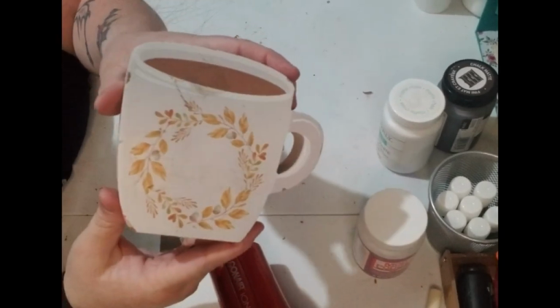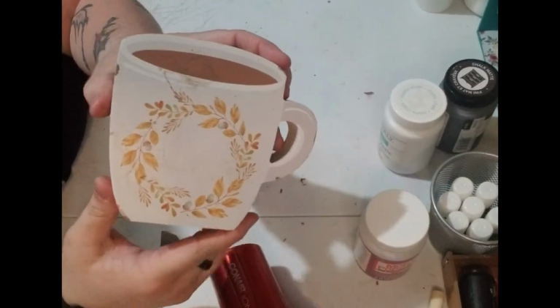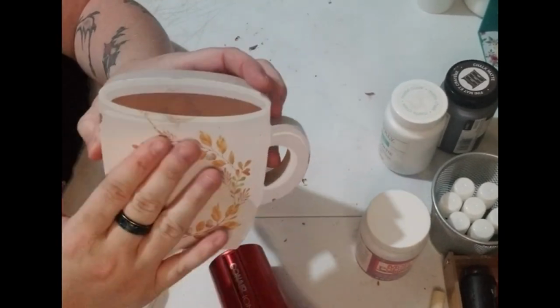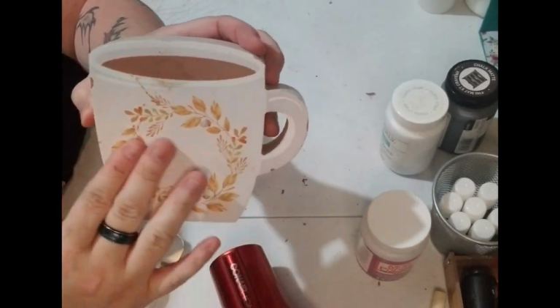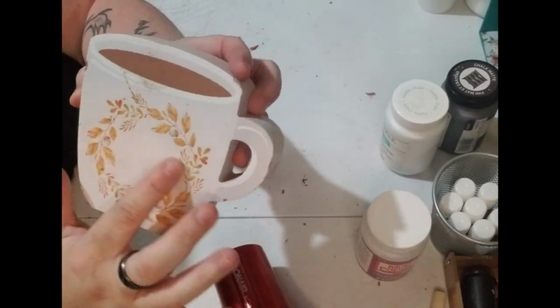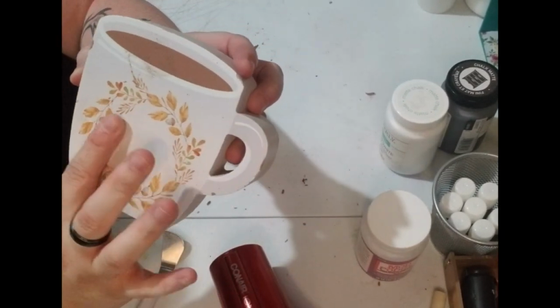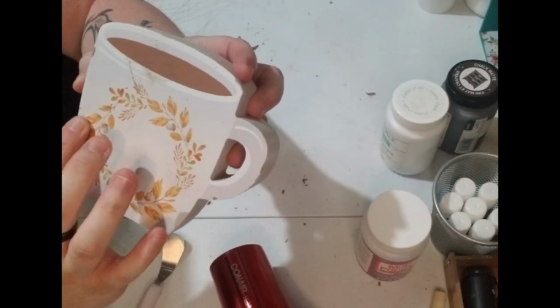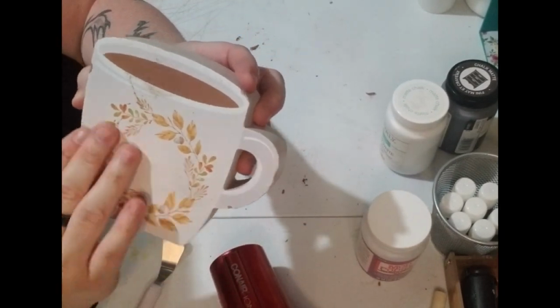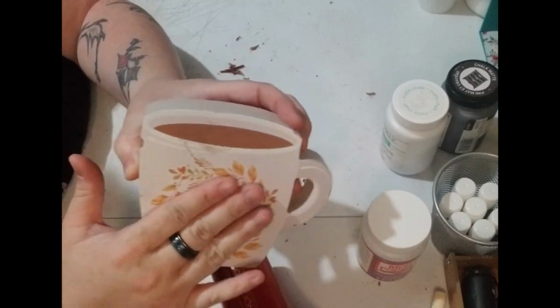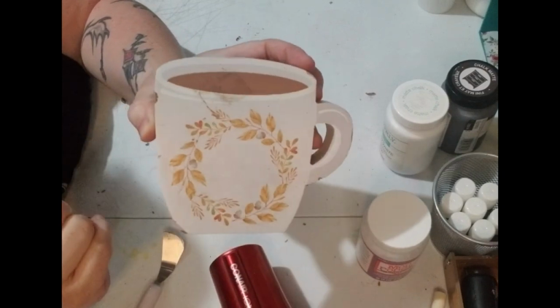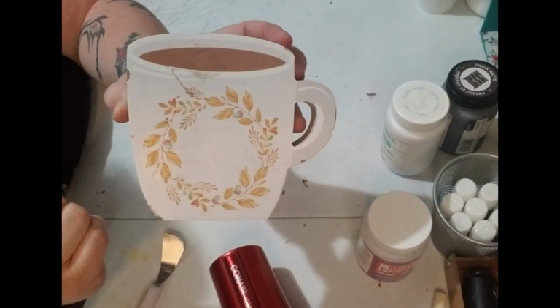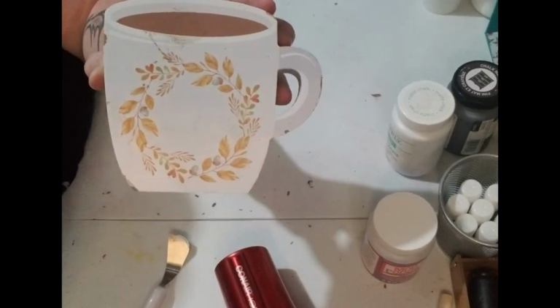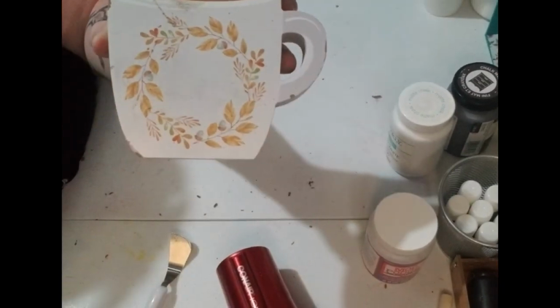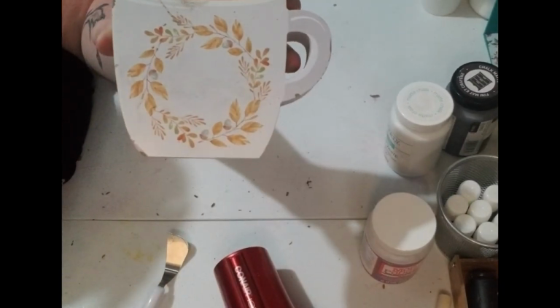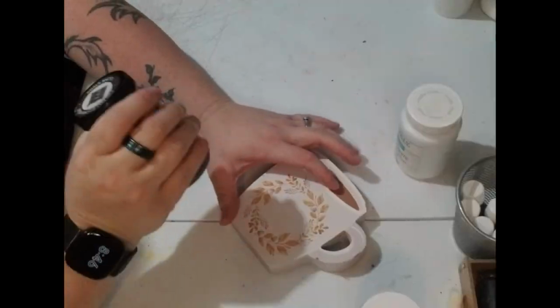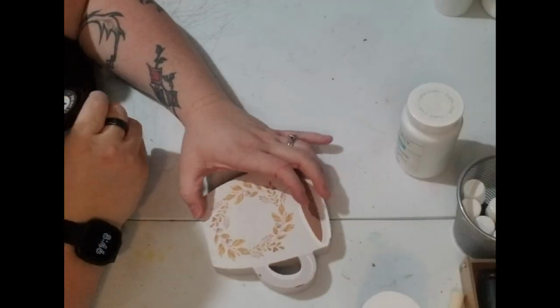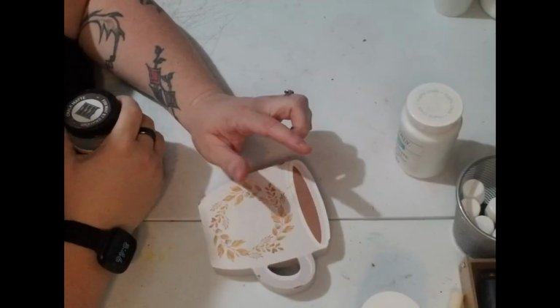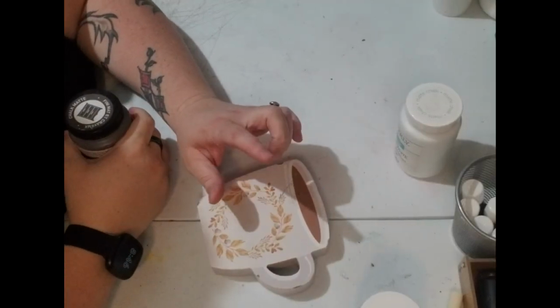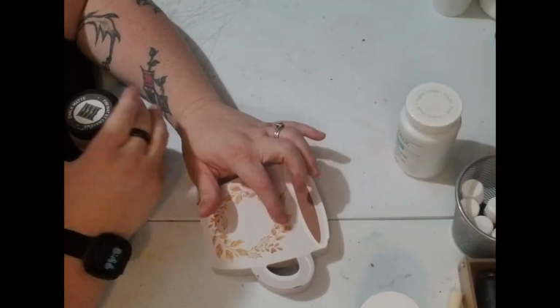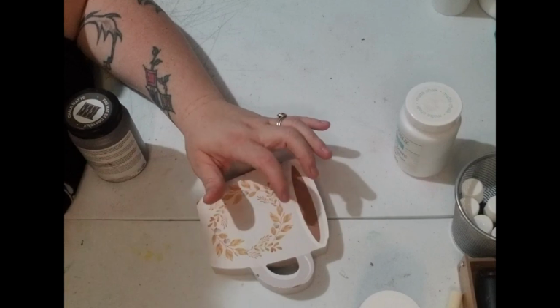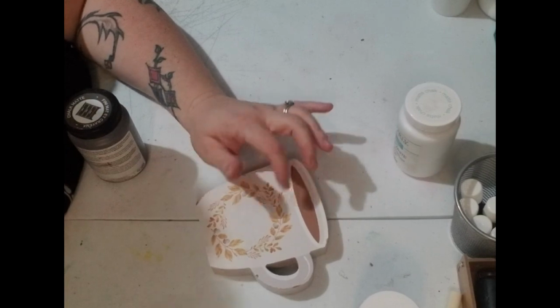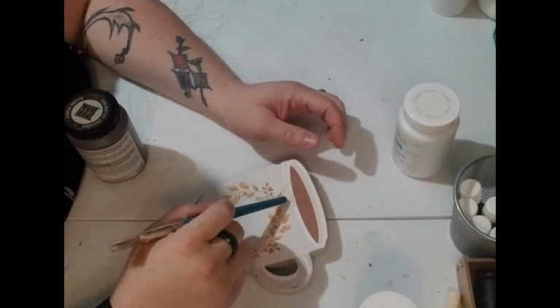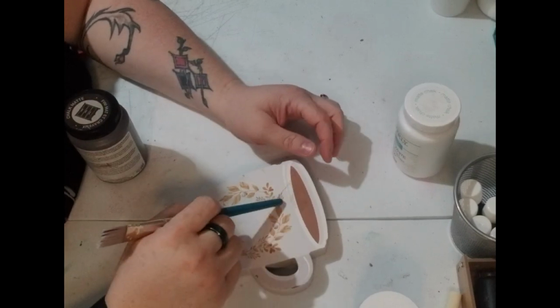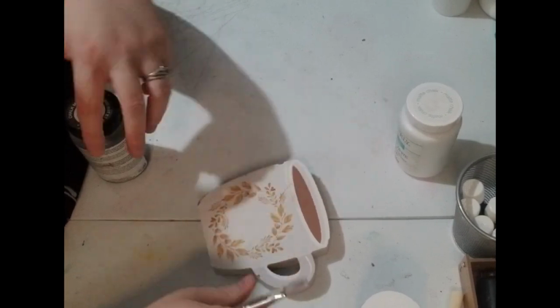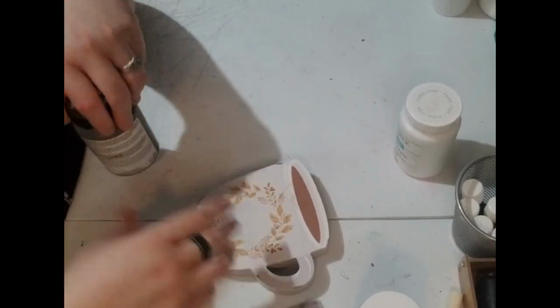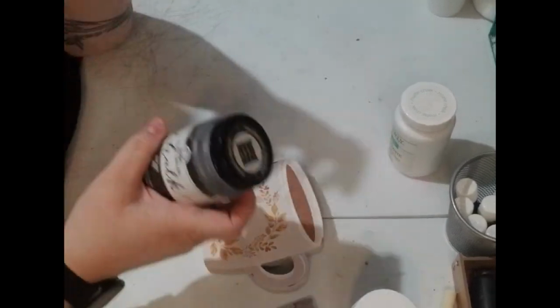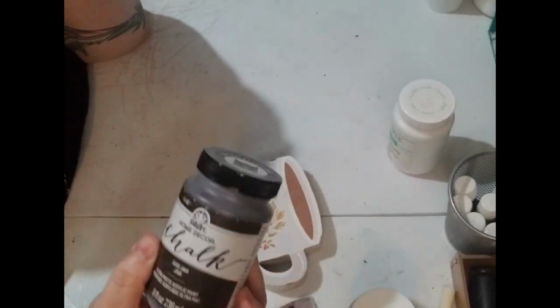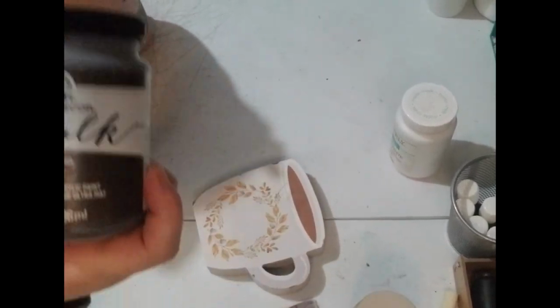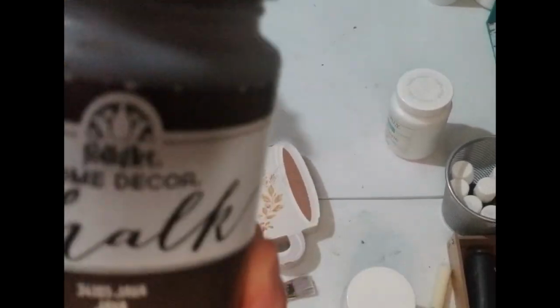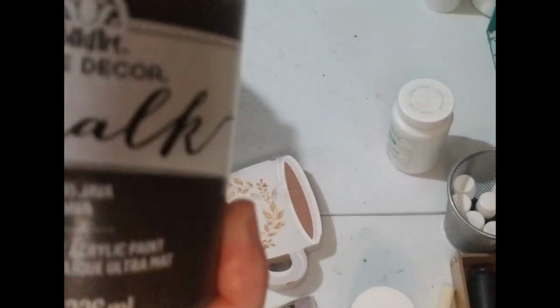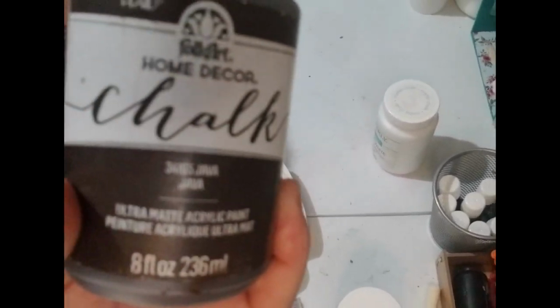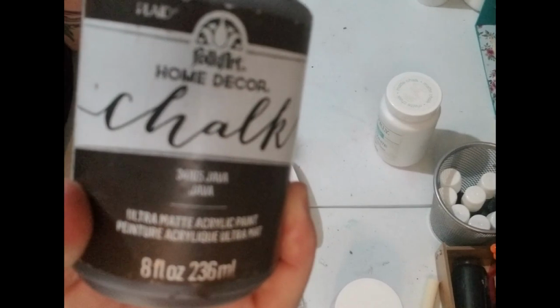Alright y'all, now that I've gotten the blast off, I can move on to the next step. The next thing we're going to do is paint this in my Java color.